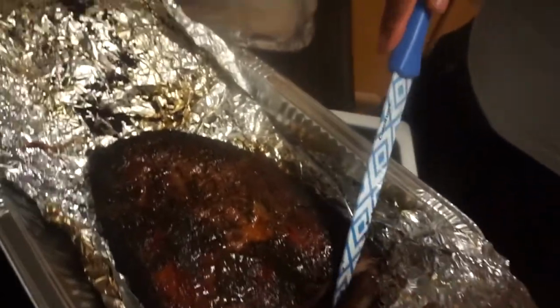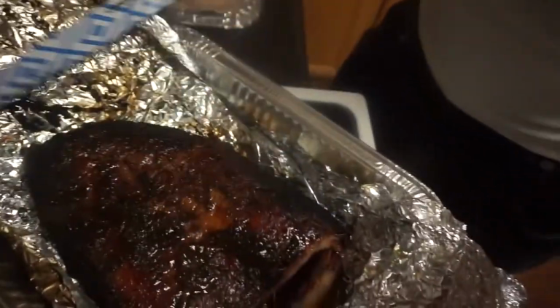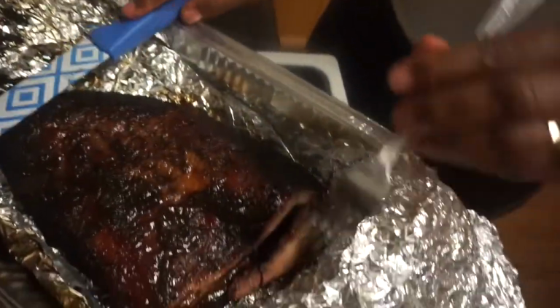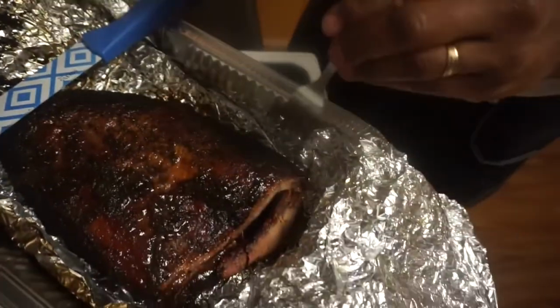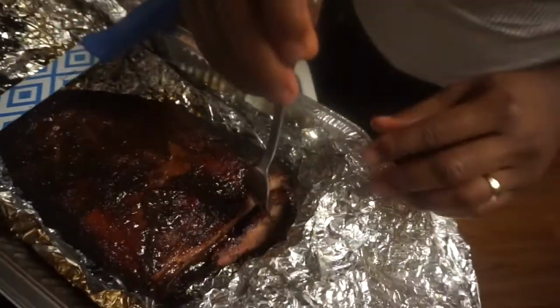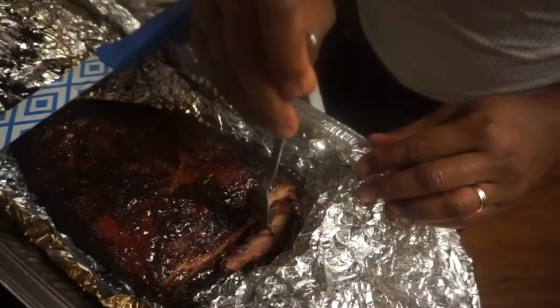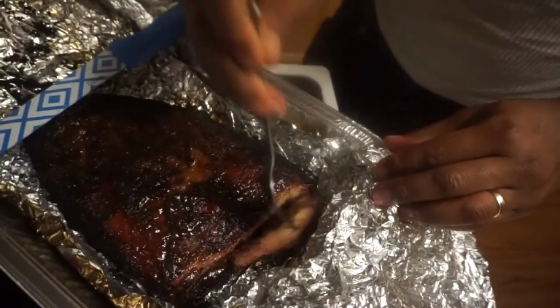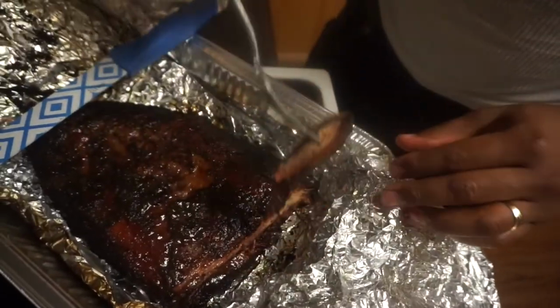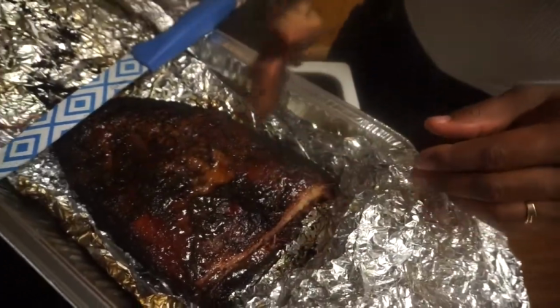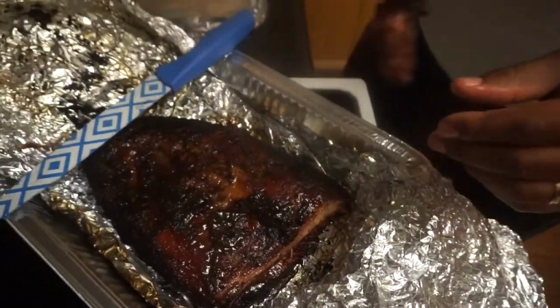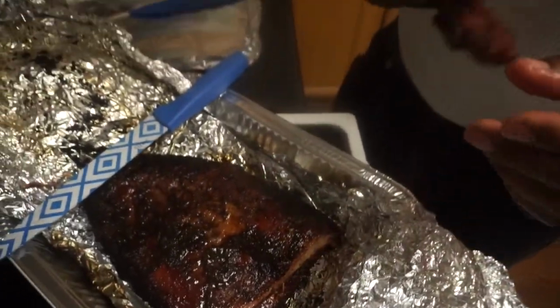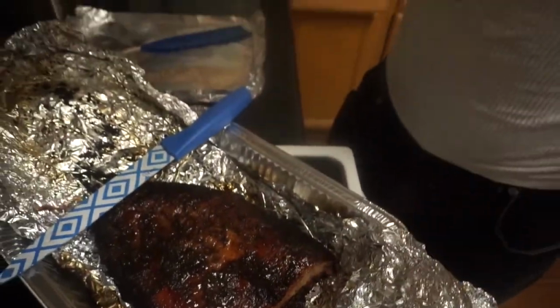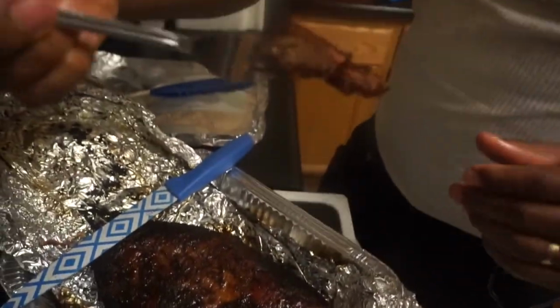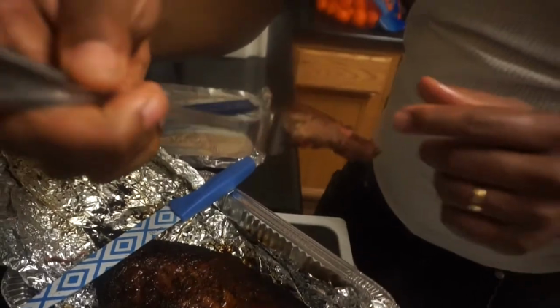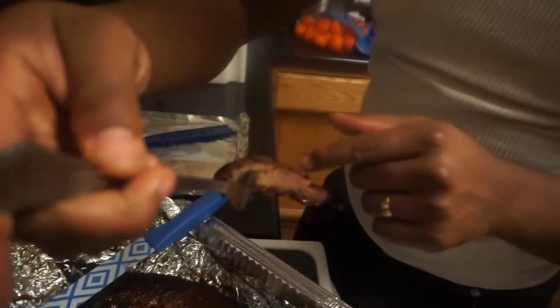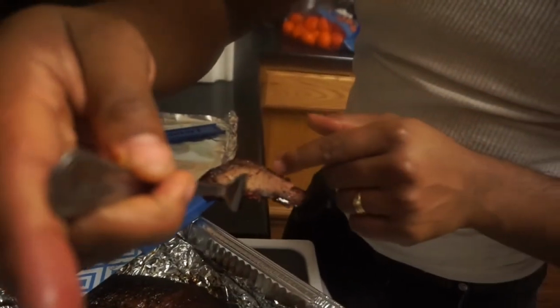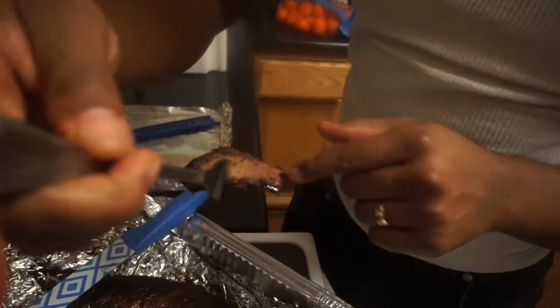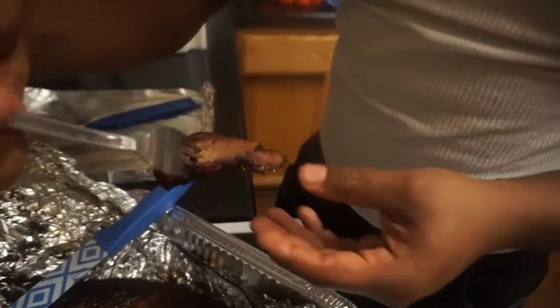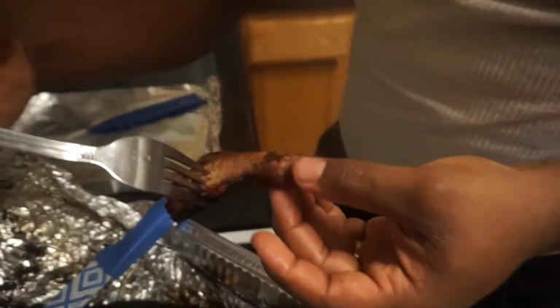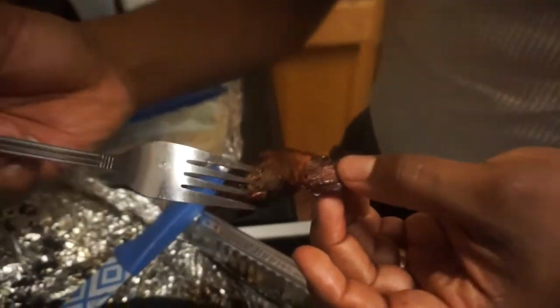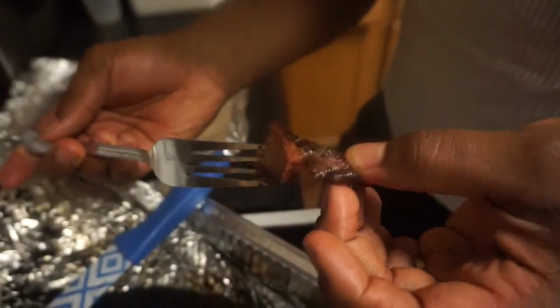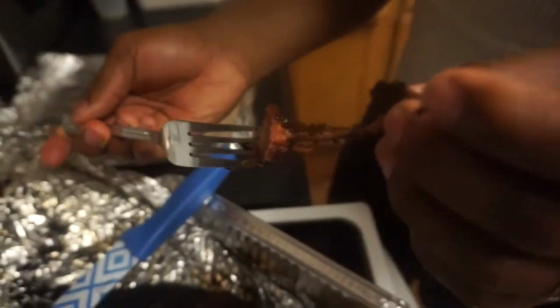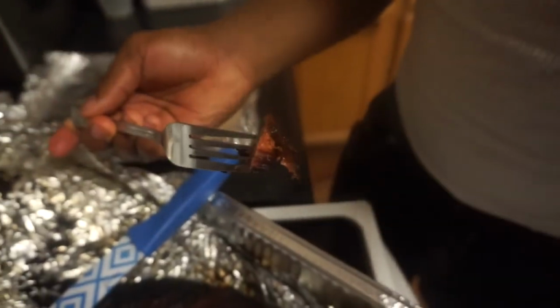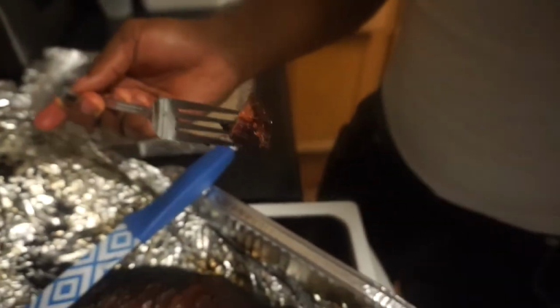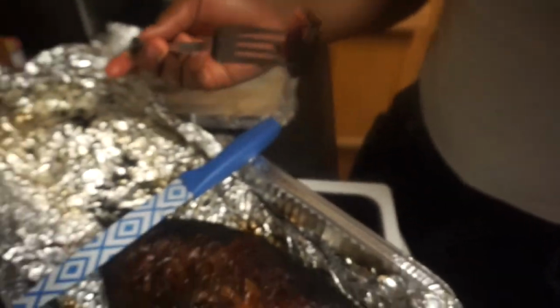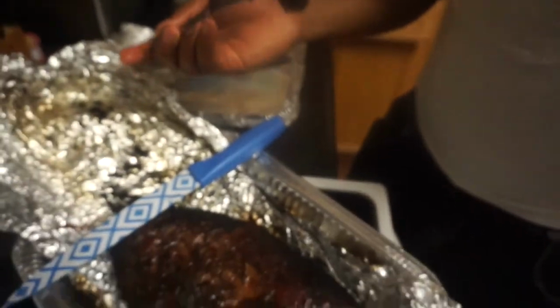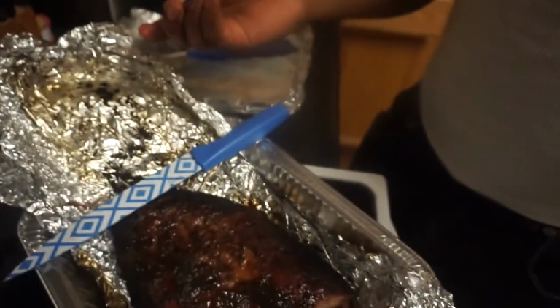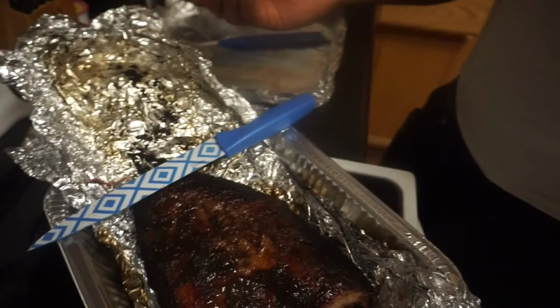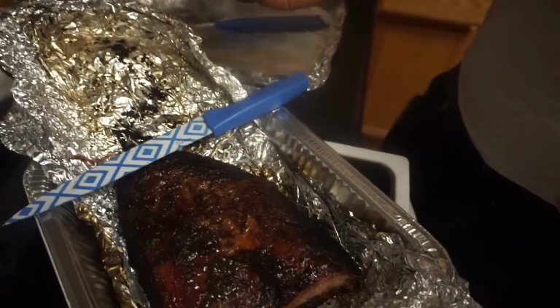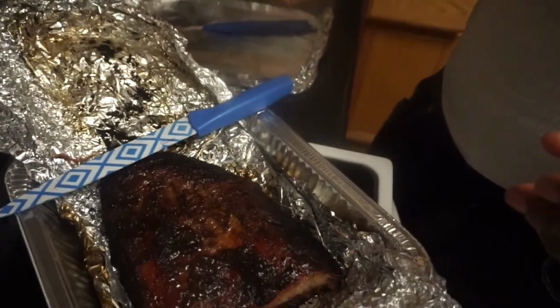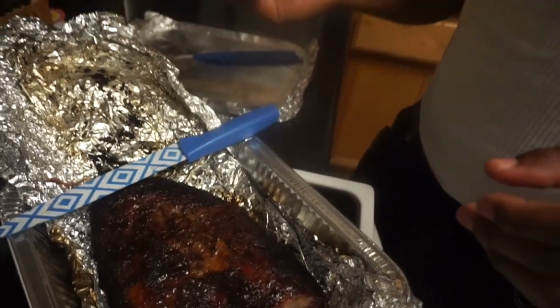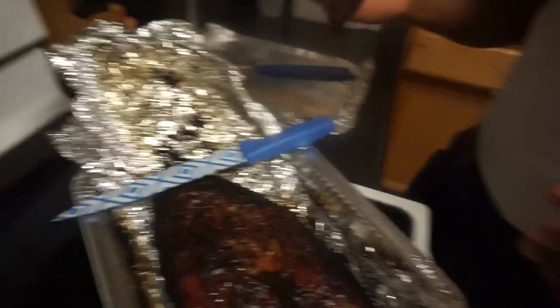I didn't get a really thick brisket, but you're going to see that nice smoke ring going down now. Let's taste it and see what we got. Pretty good.